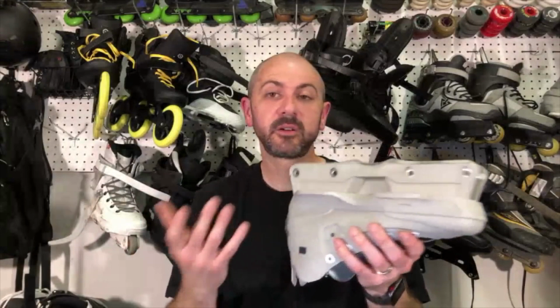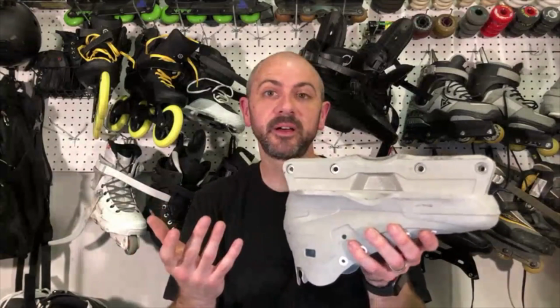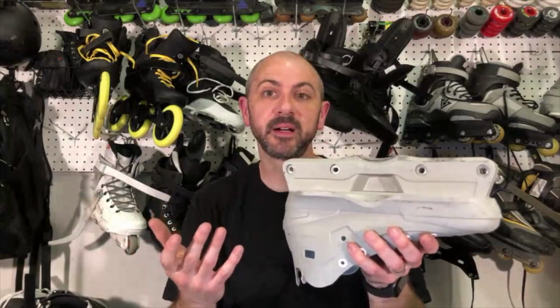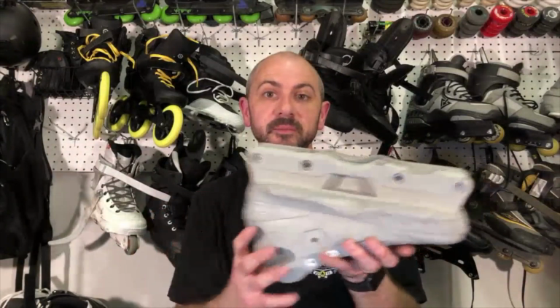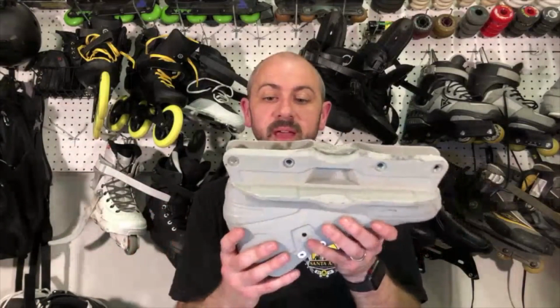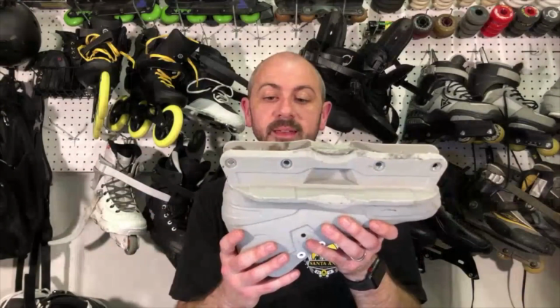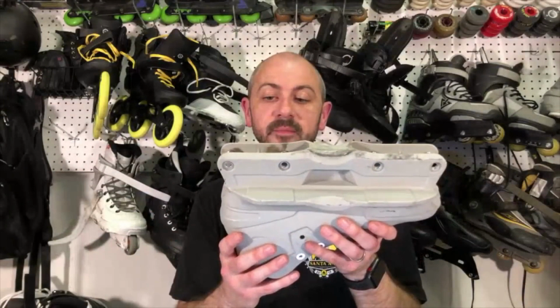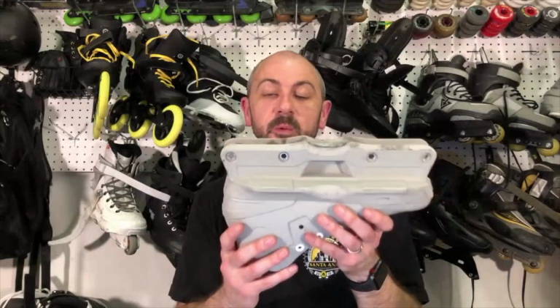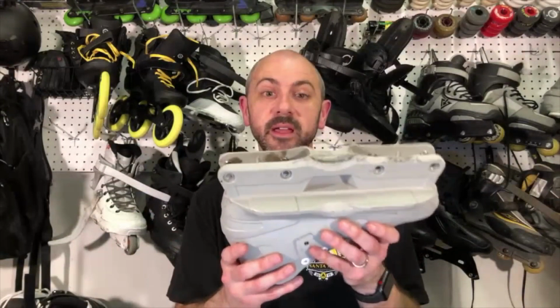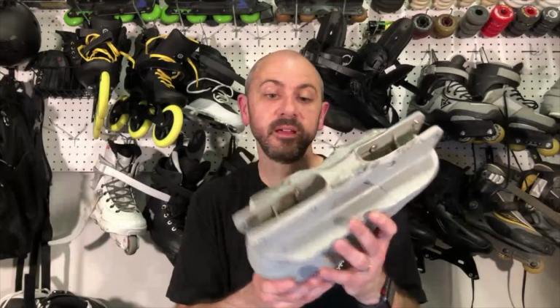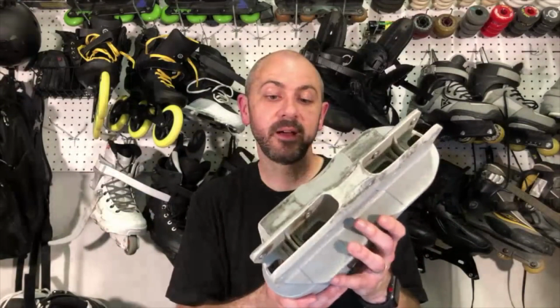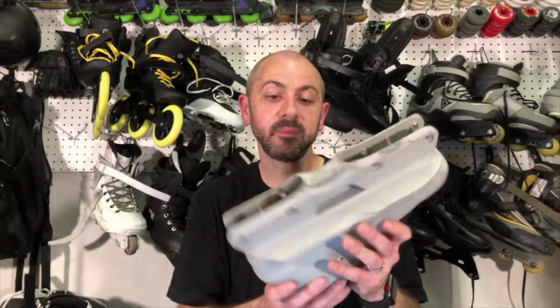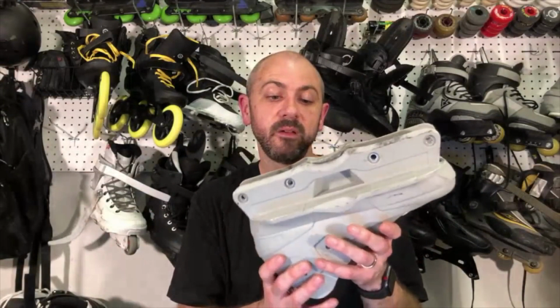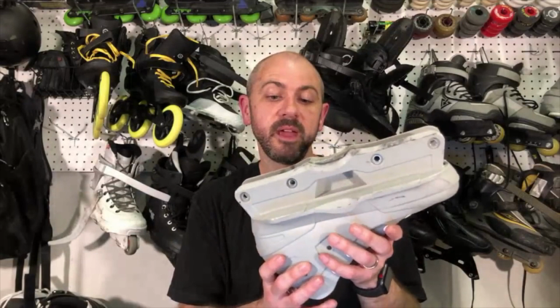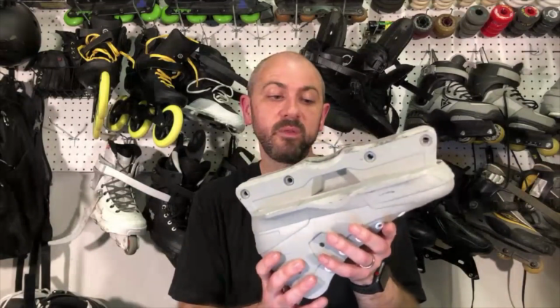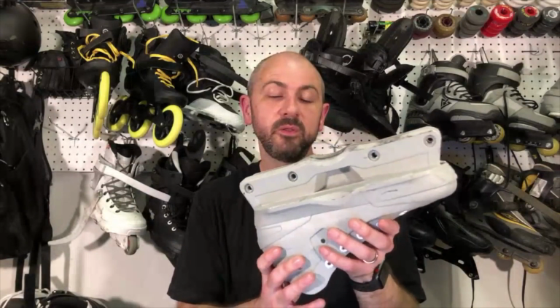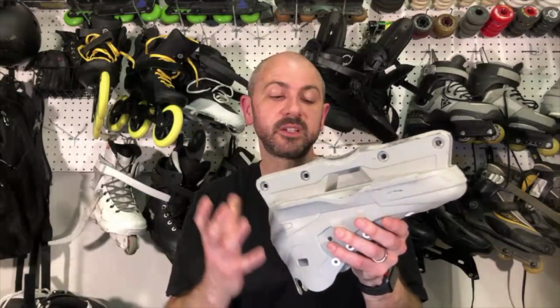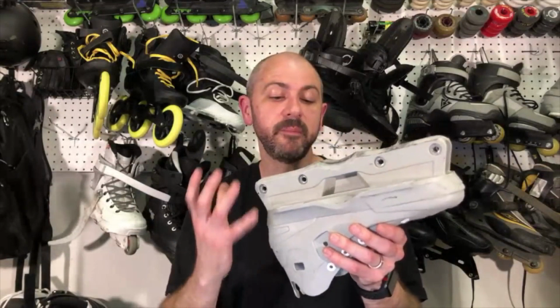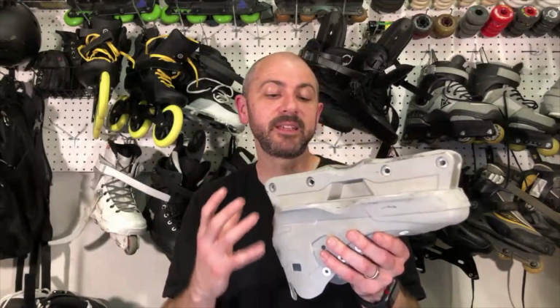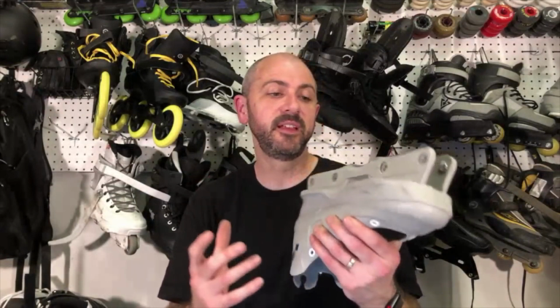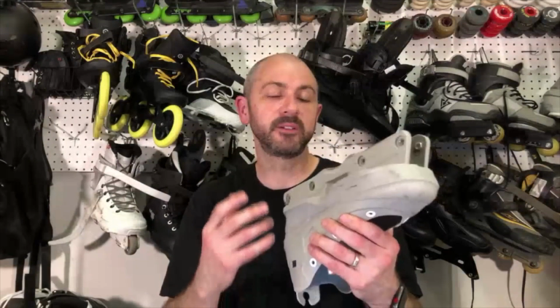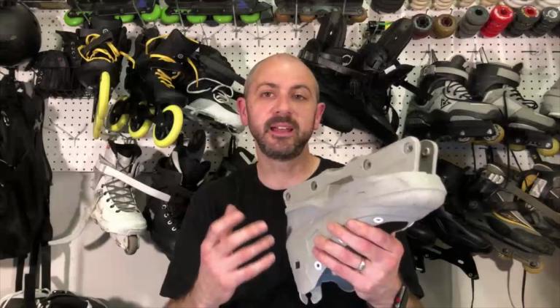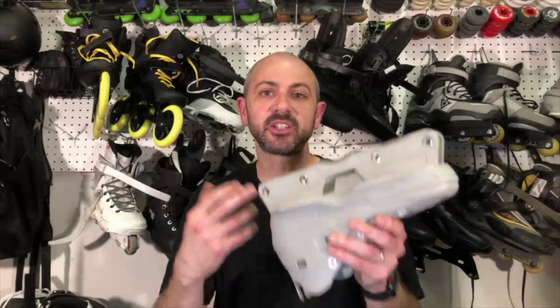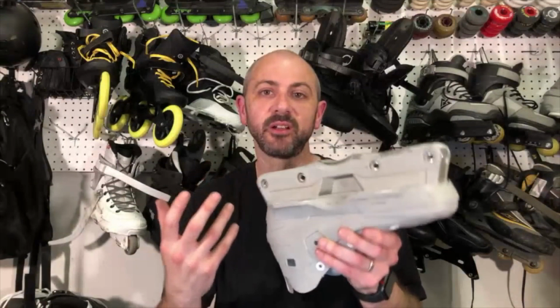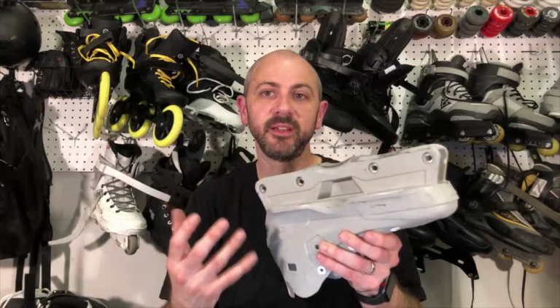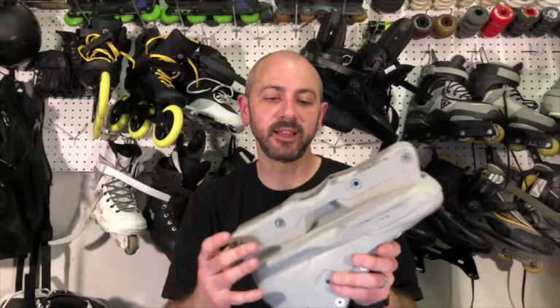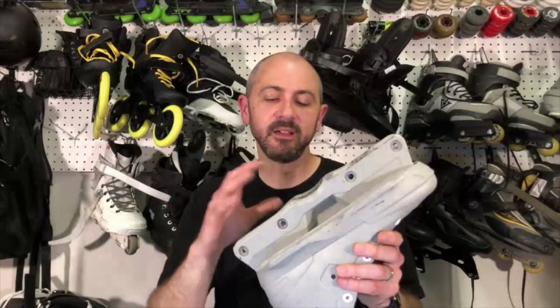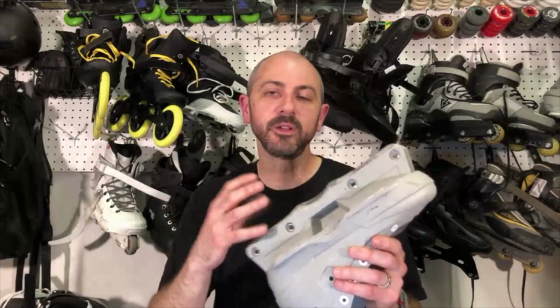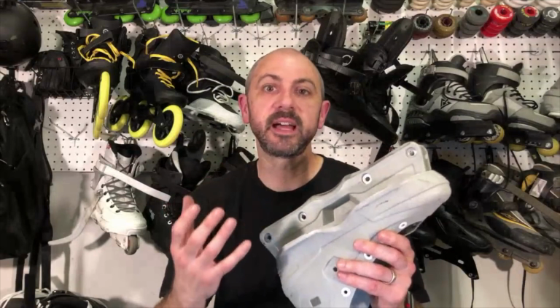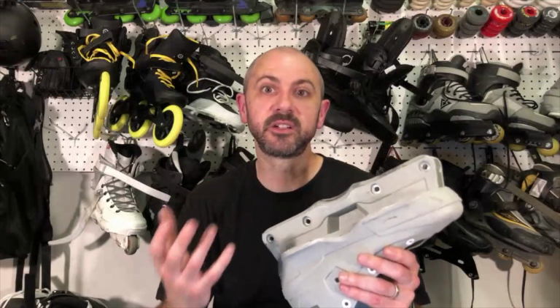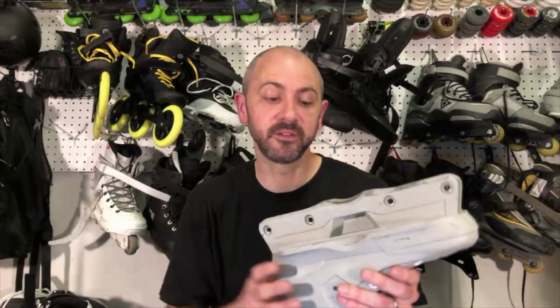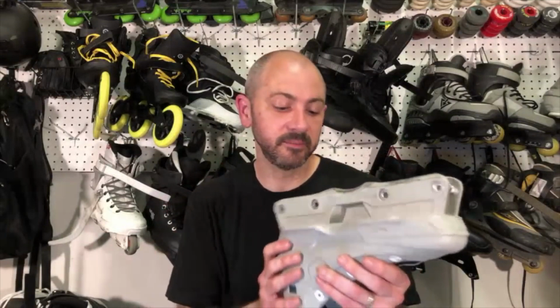These are about a hundred bucks and they're really great. They give you such an amazing feeling when you're skating — a solid feeling, like the wheels are attached to your feet.